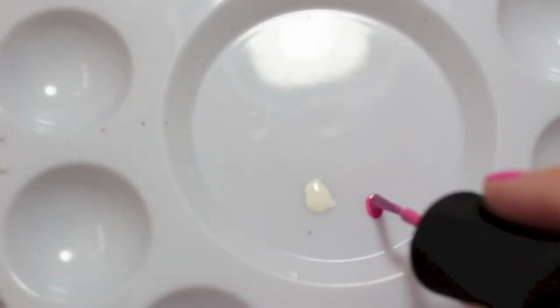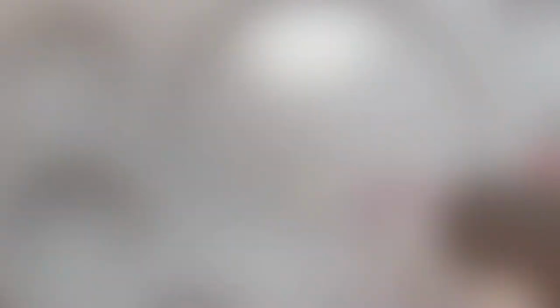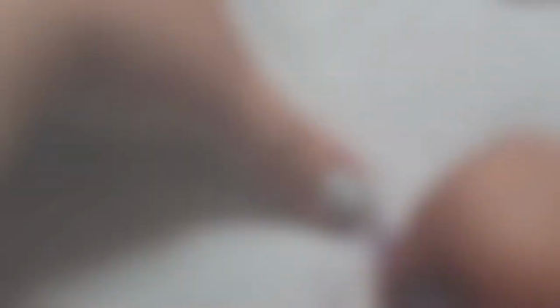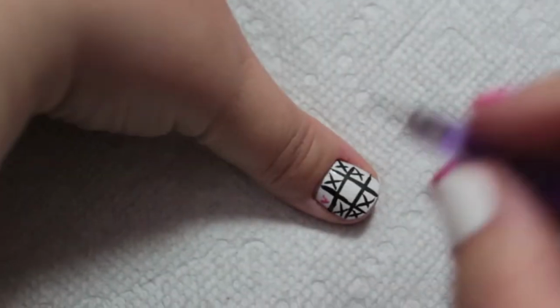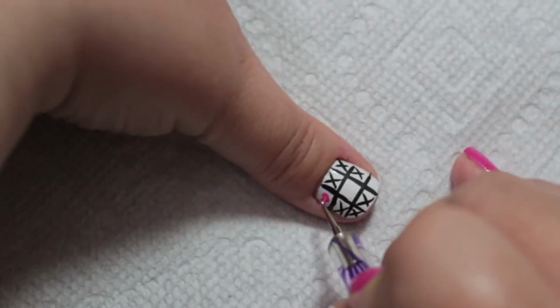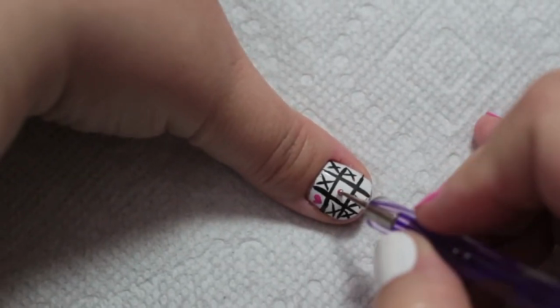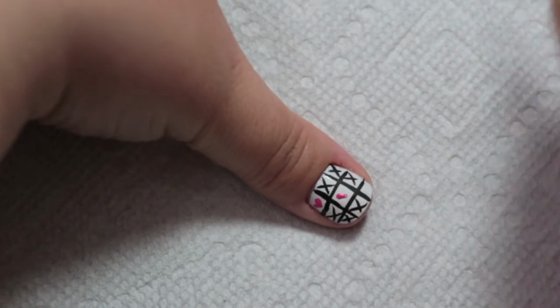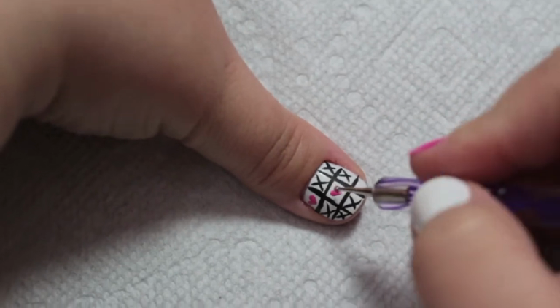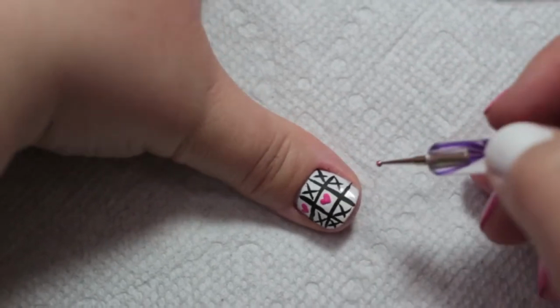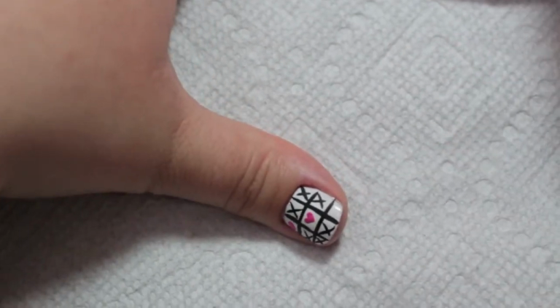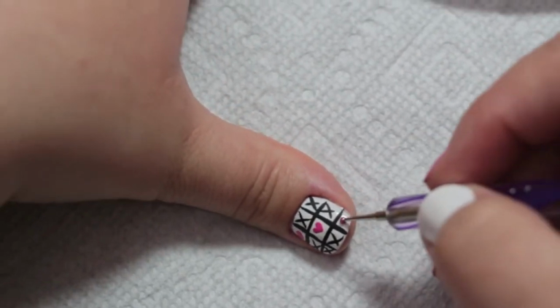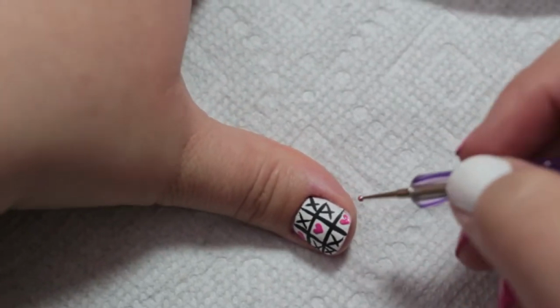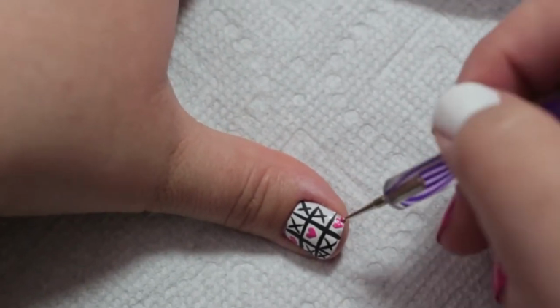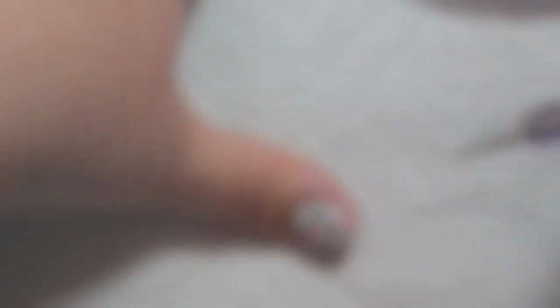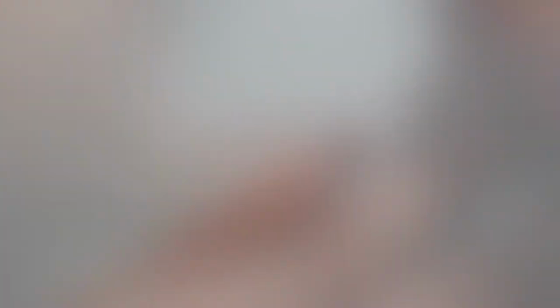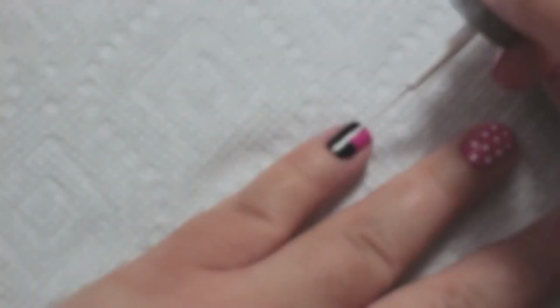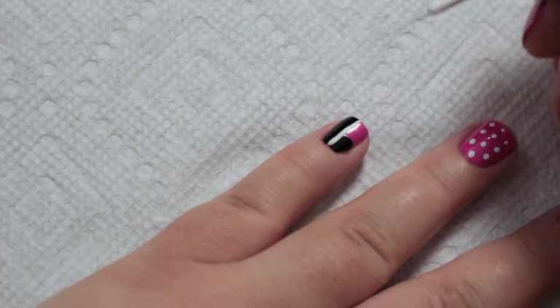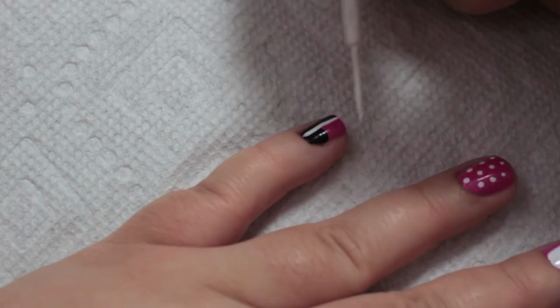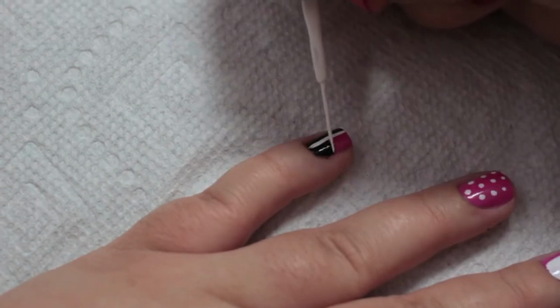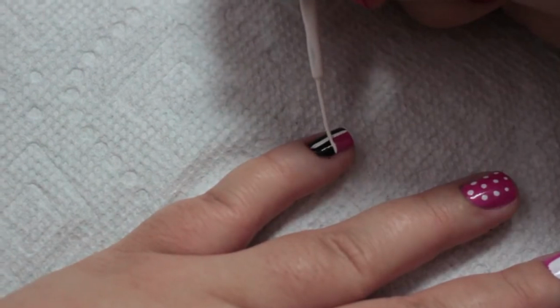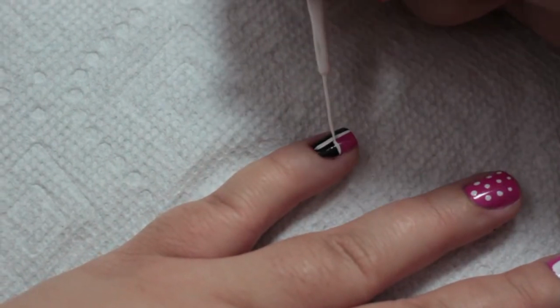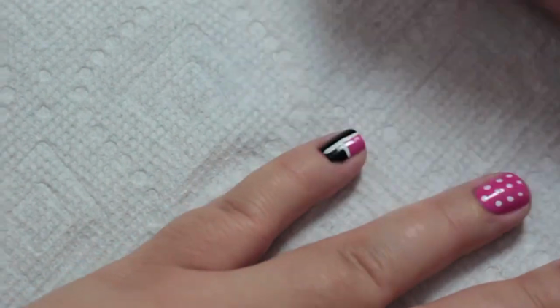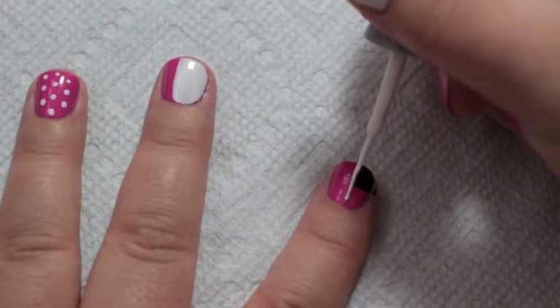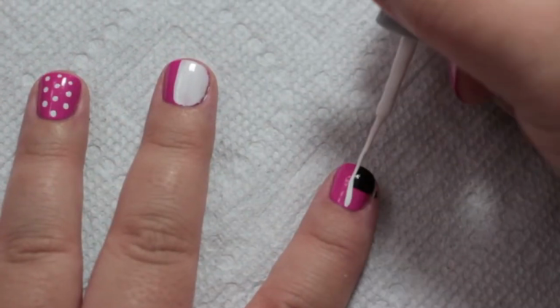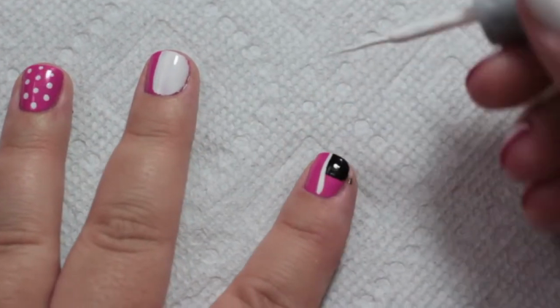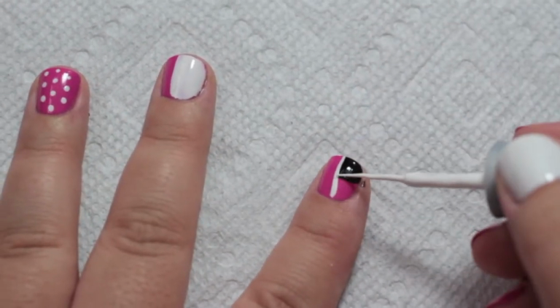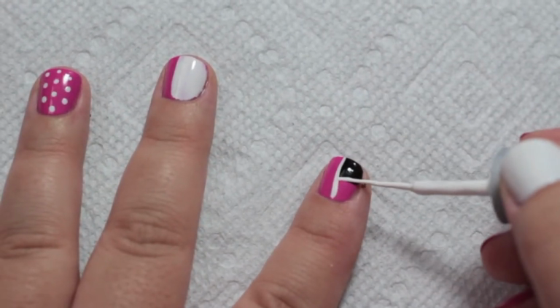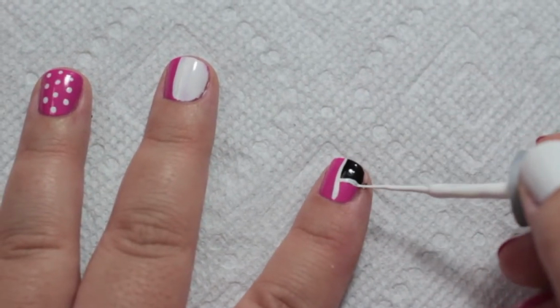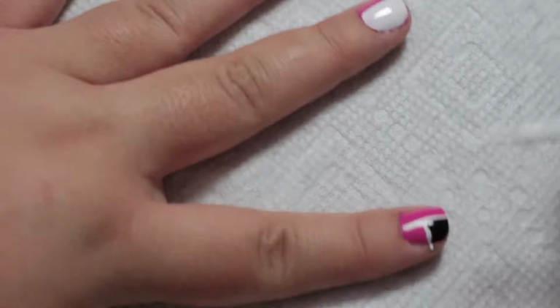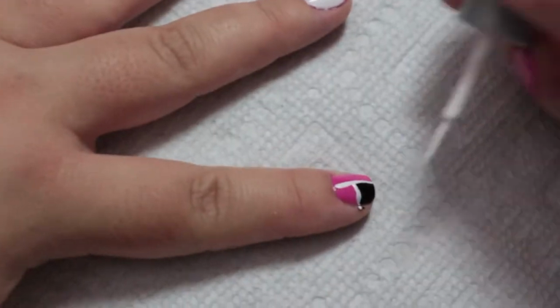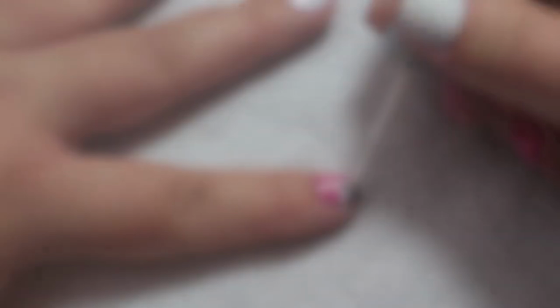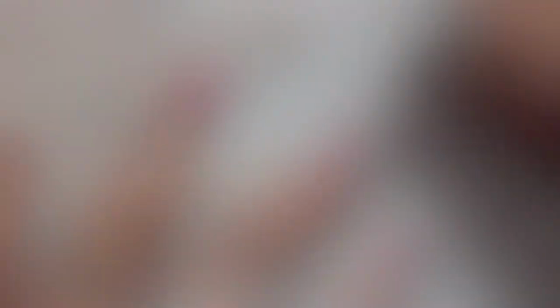Now take the same pink you used for your base color and make little hearts where the O's should go. After the black polish dries, use a white nail art brush and paint a line down the center of the nail, then one more to divide the black and pink, and do the same to the index finger.